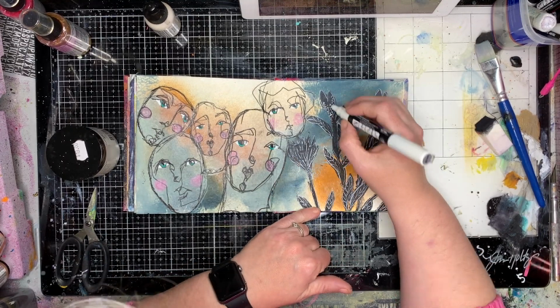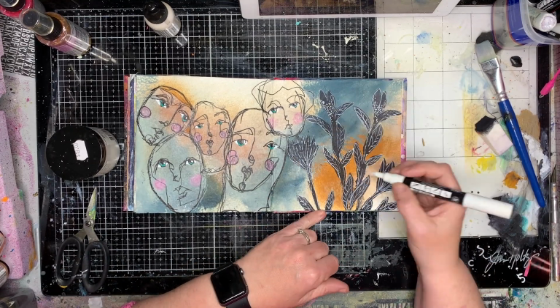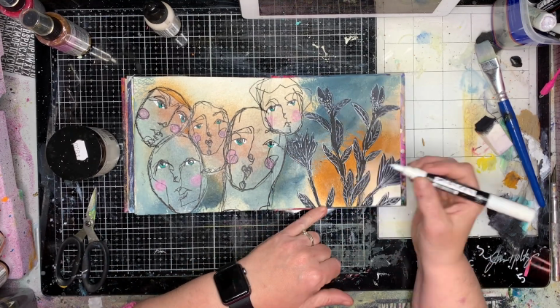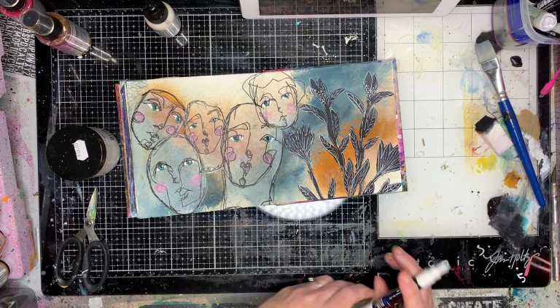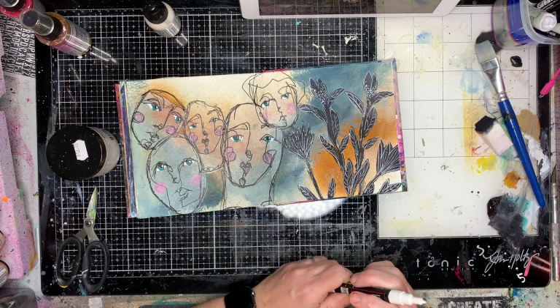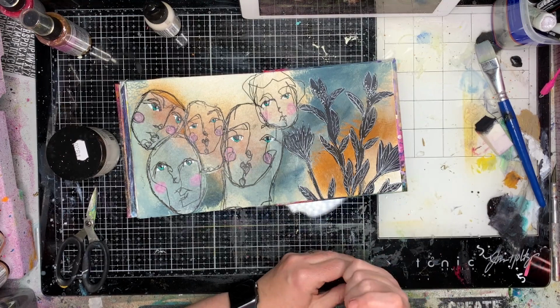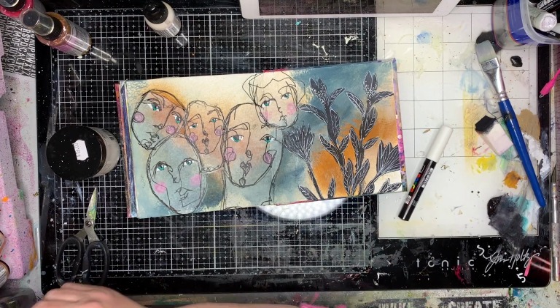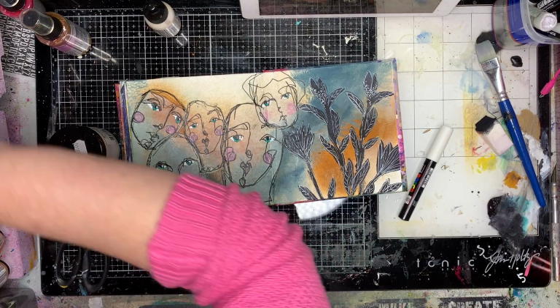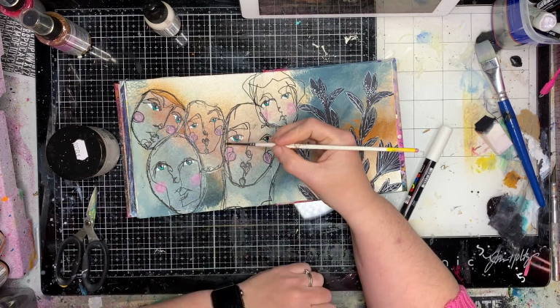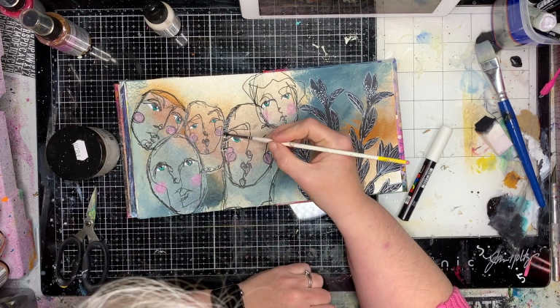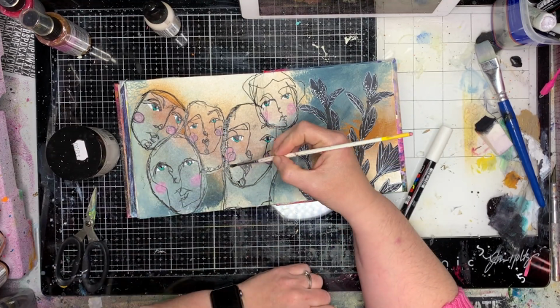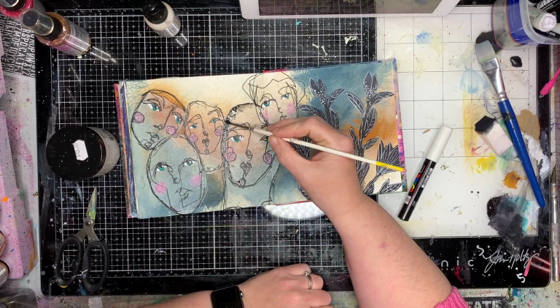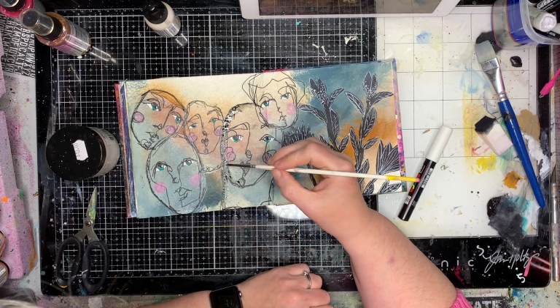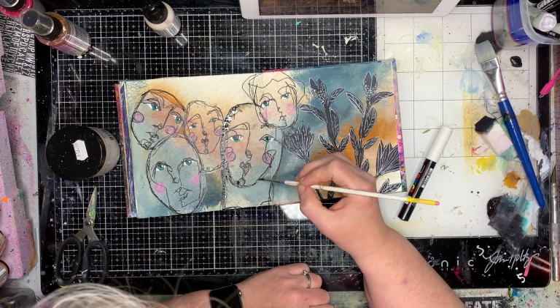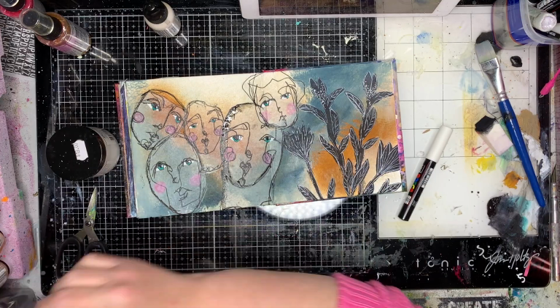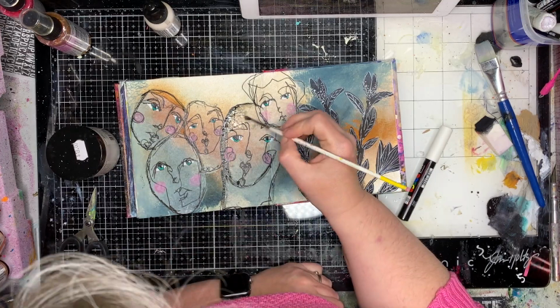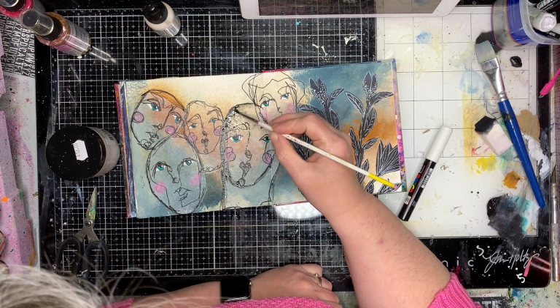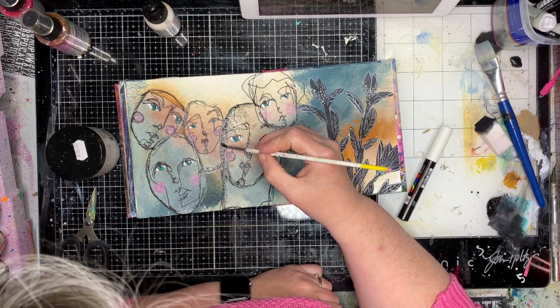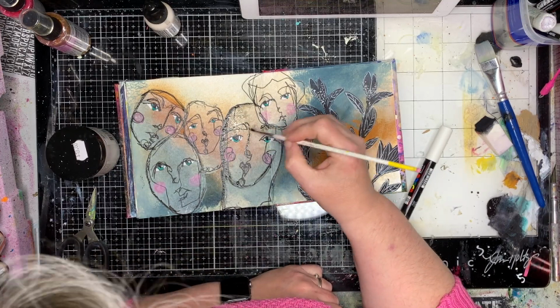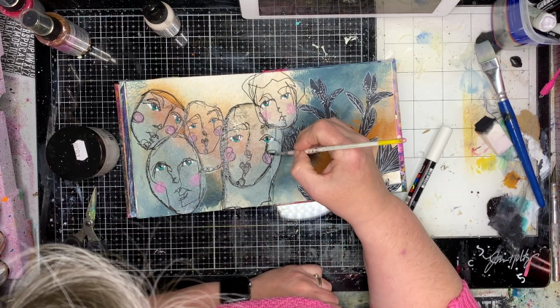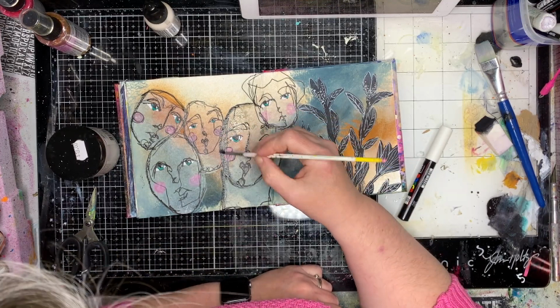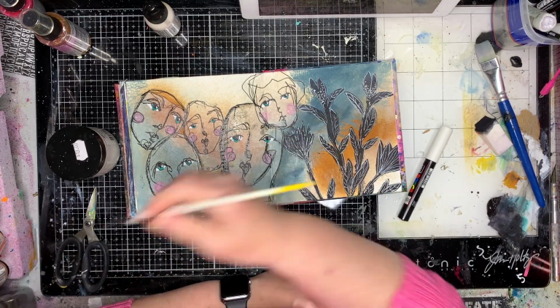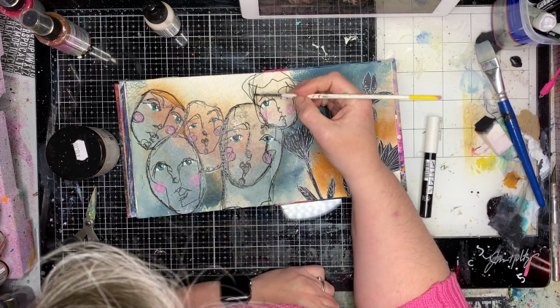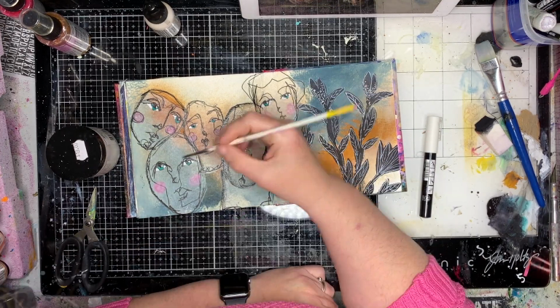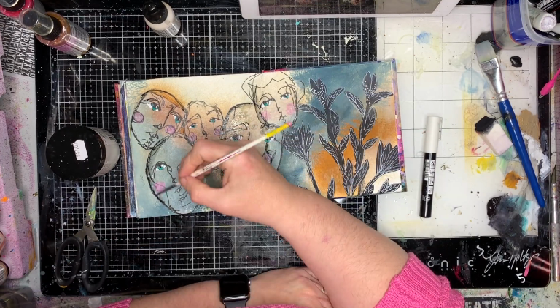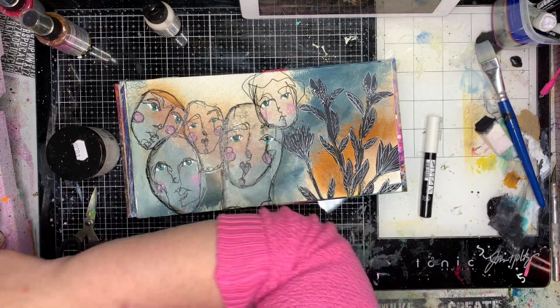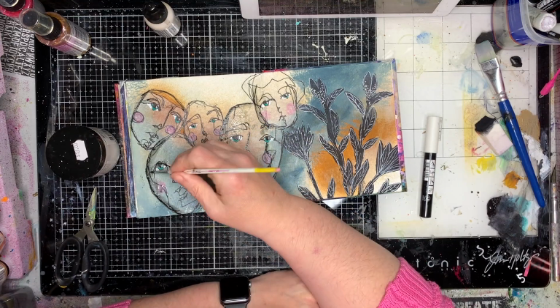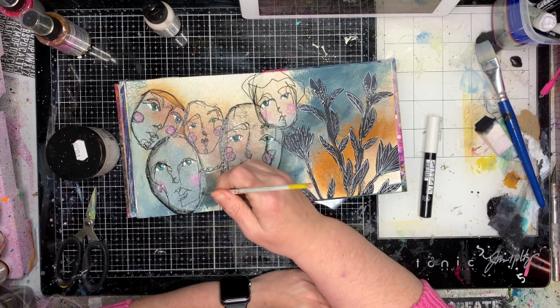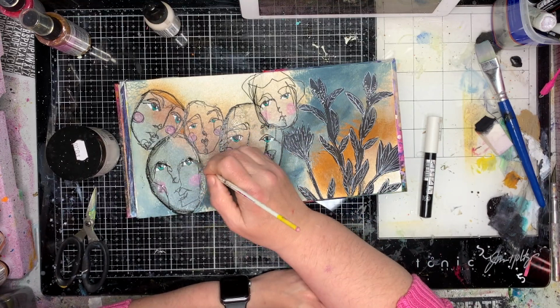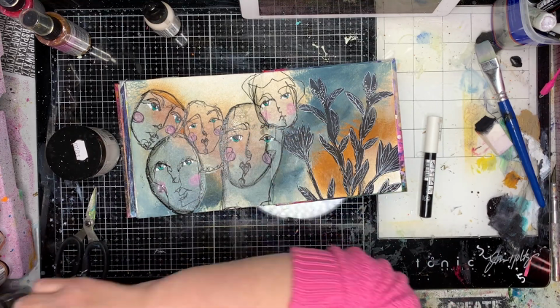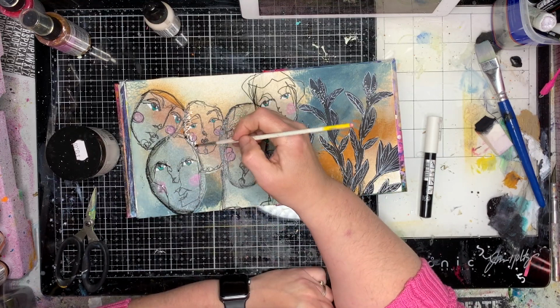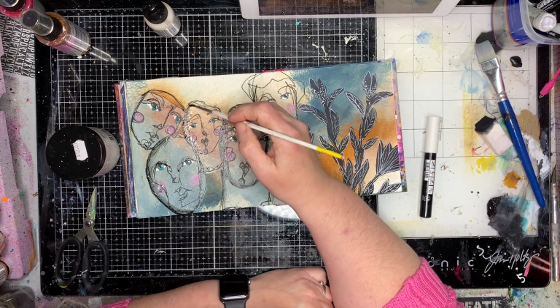In fact it's not black, it's Payne's grey, so it's not quite as harsh as it would have been if it was pure black on the page. Now I'm going back to my figures and activating the Stabilo oil pencil.